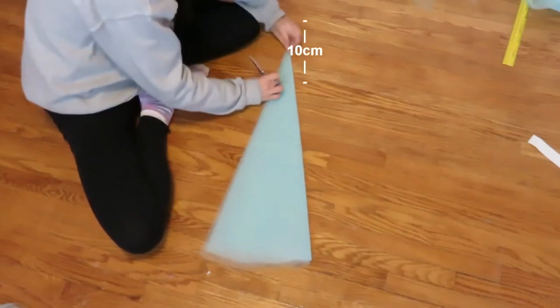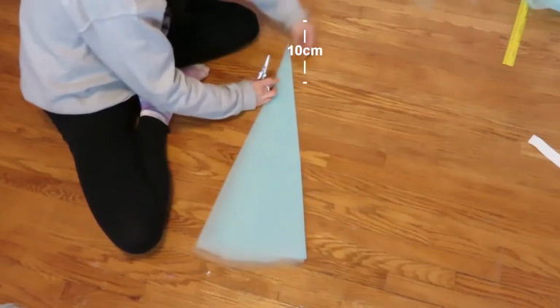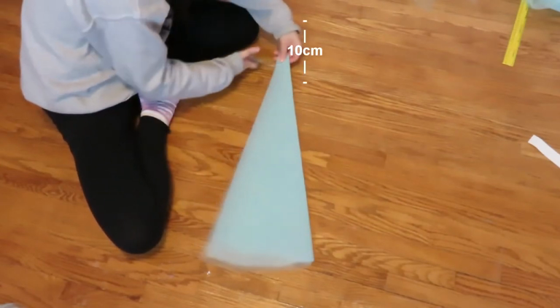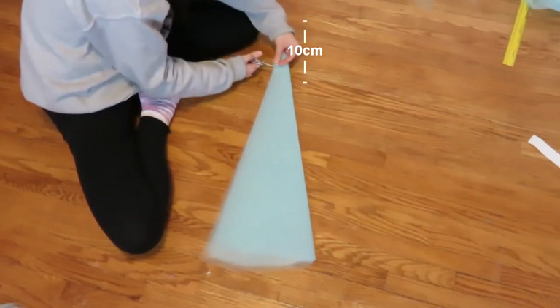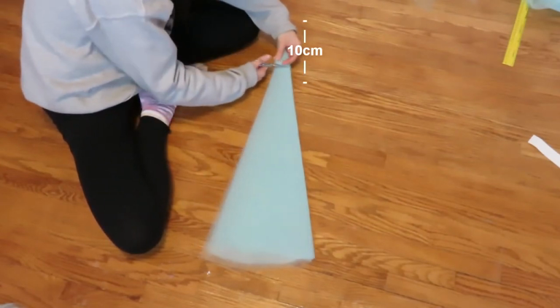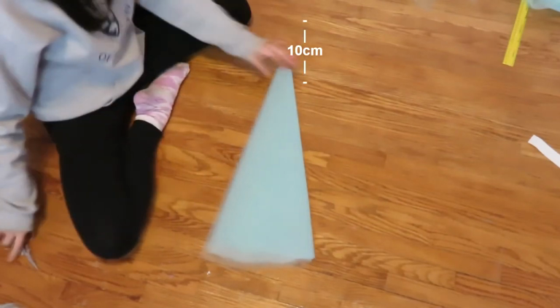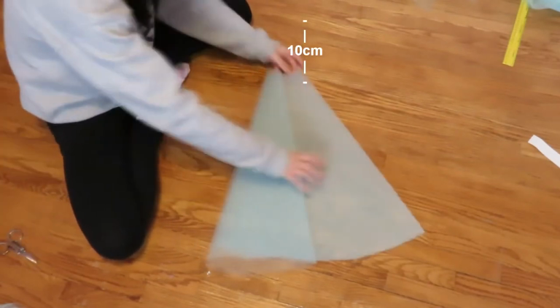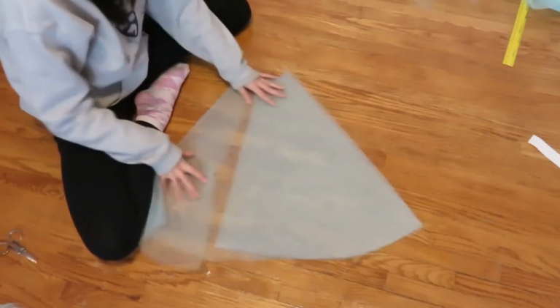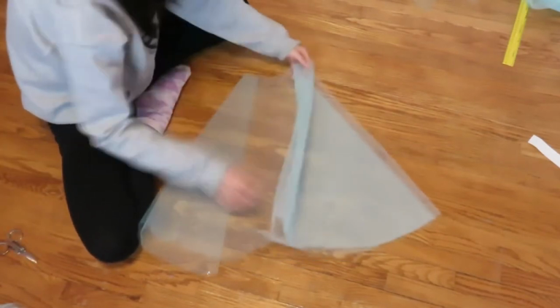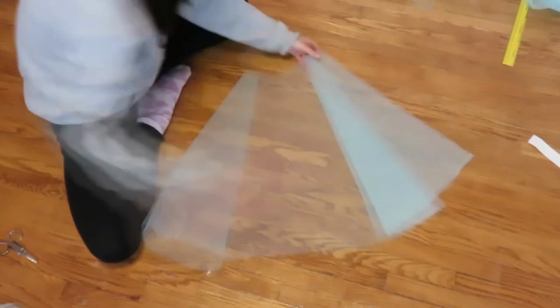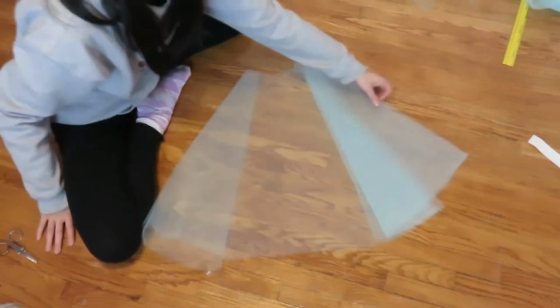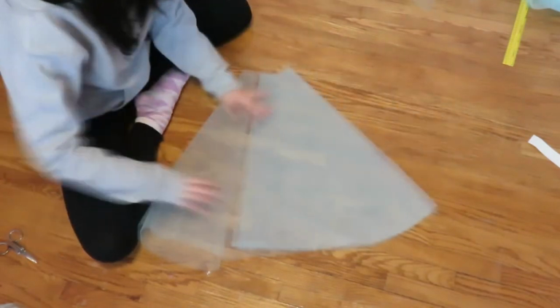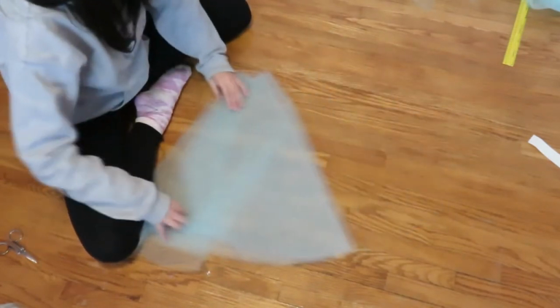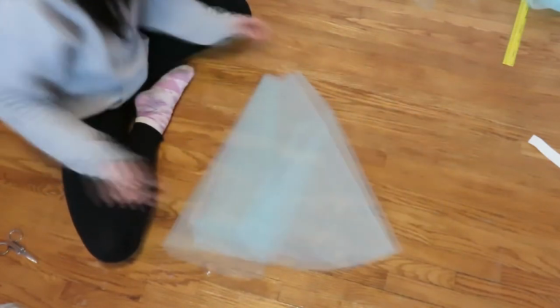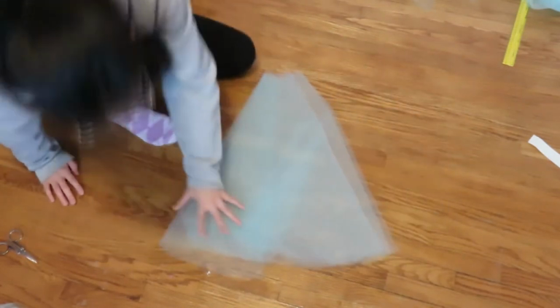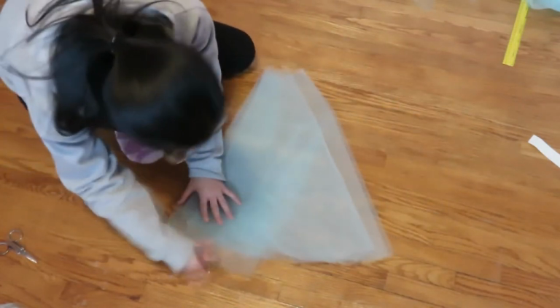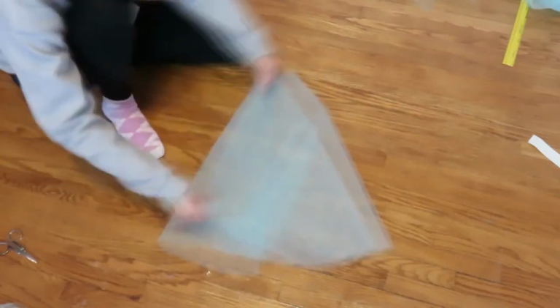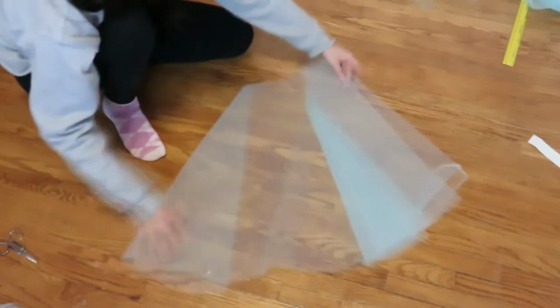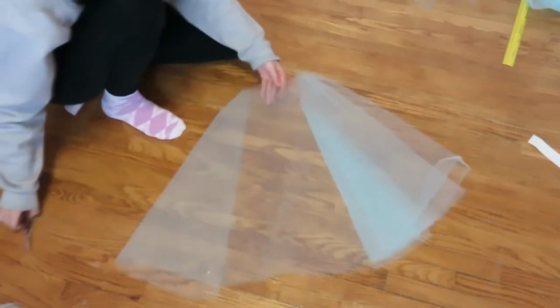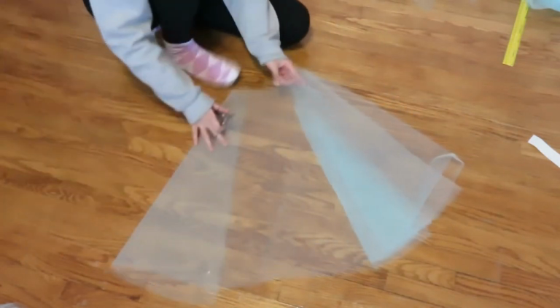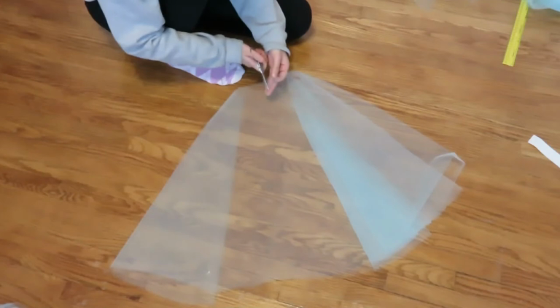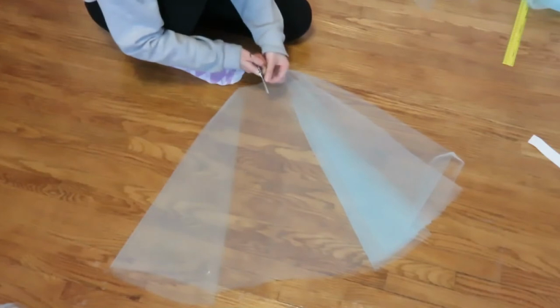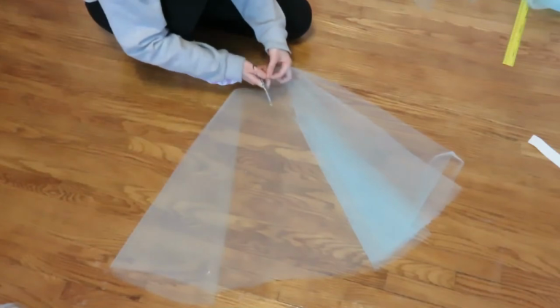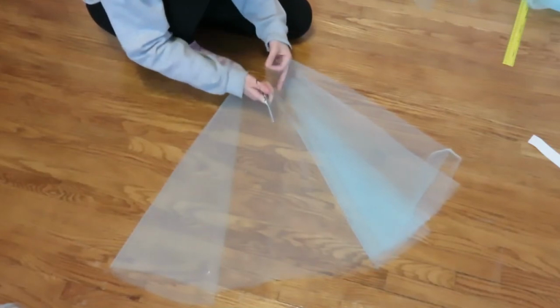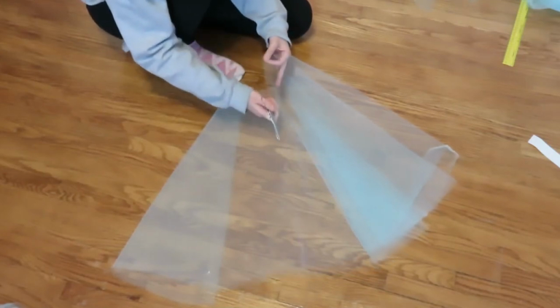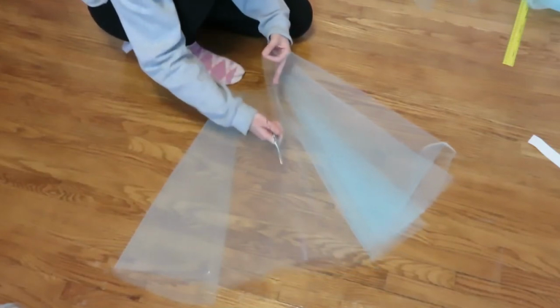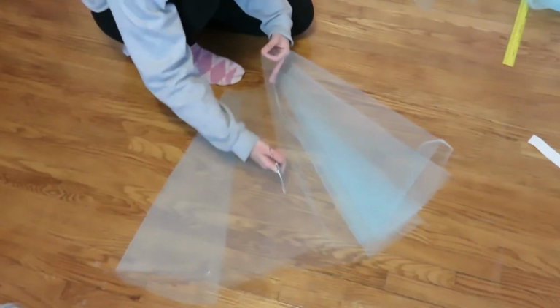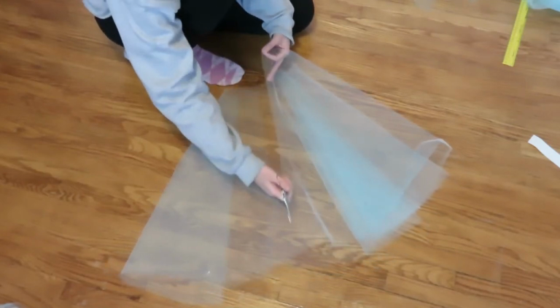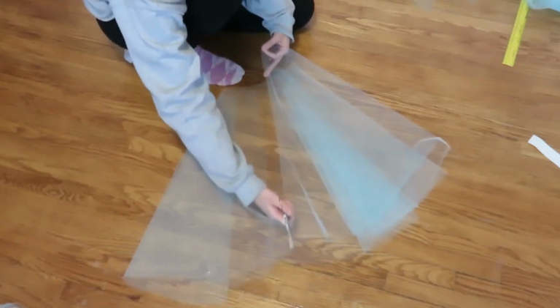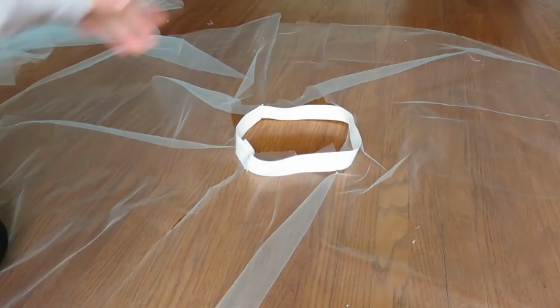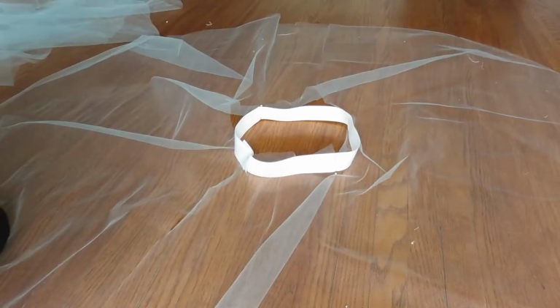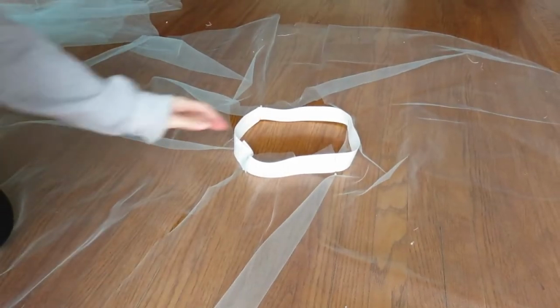I recommend cutting 10 cm to start and then slowly making it wider to fit your body. The hole should be large enough so that you can slide the skirt over your butt when you try it on. Then I'm just cutting a line through the circle so that the tulle layer is easier to sew on.